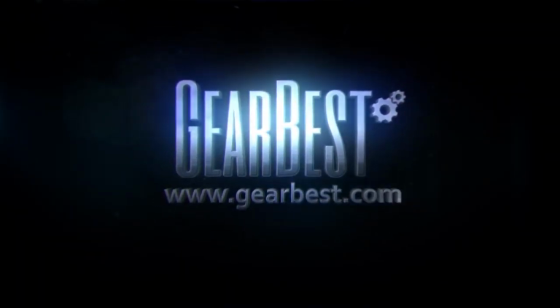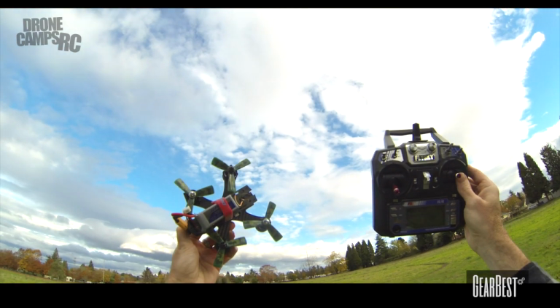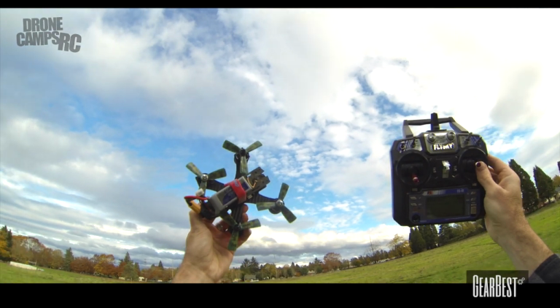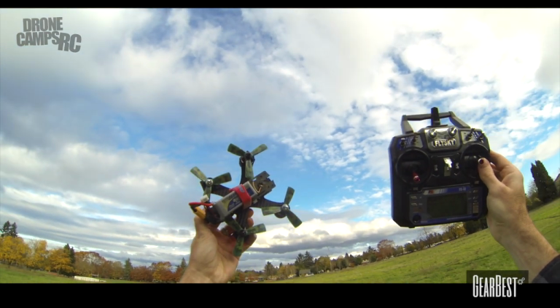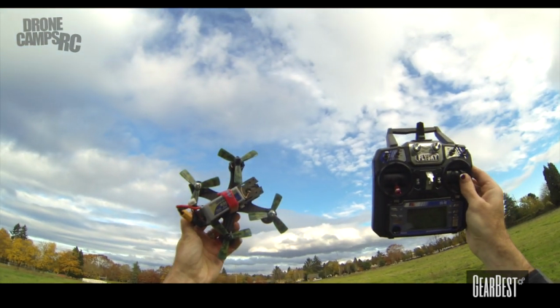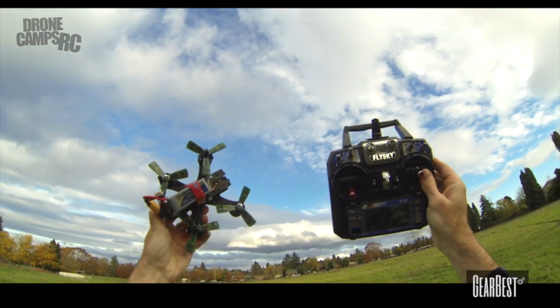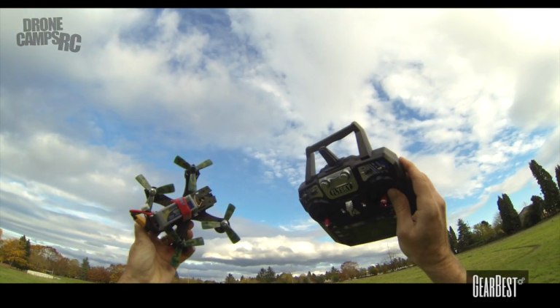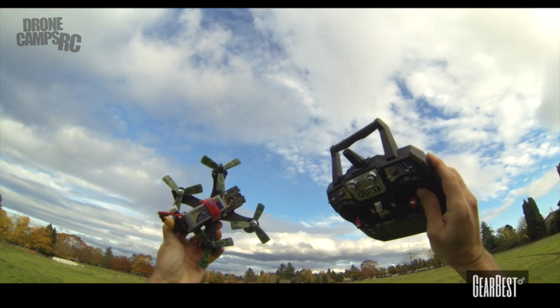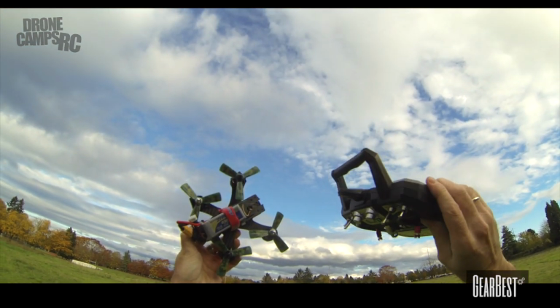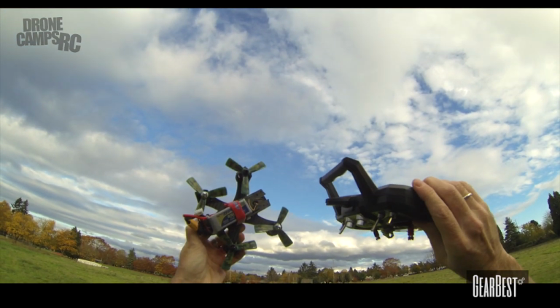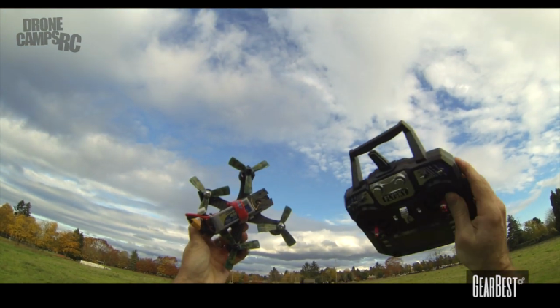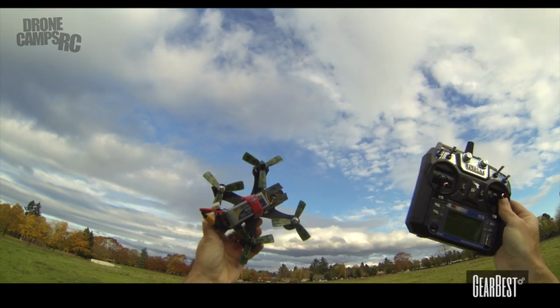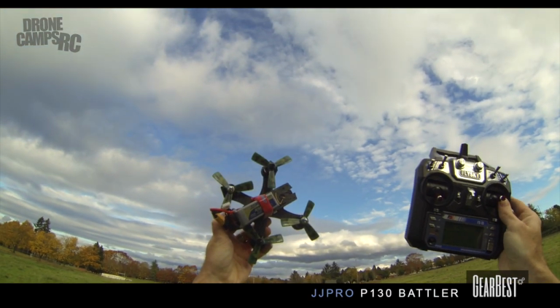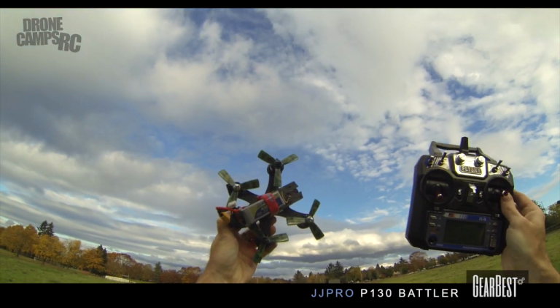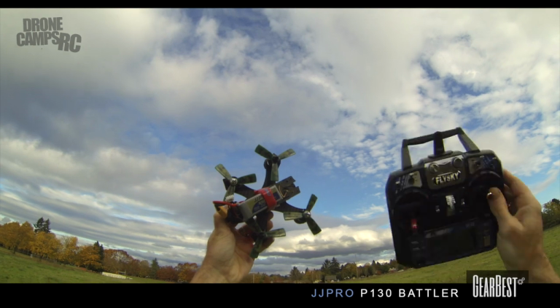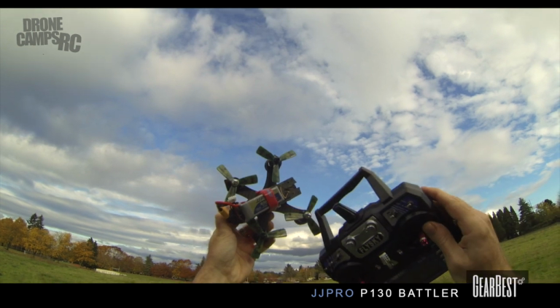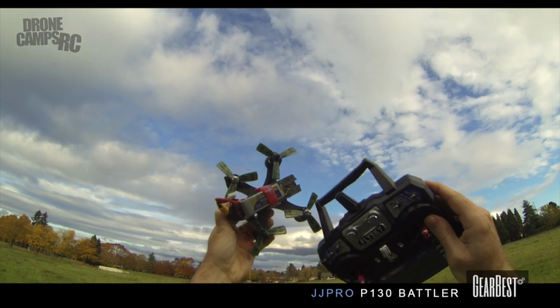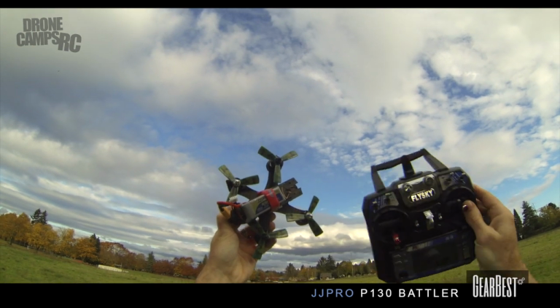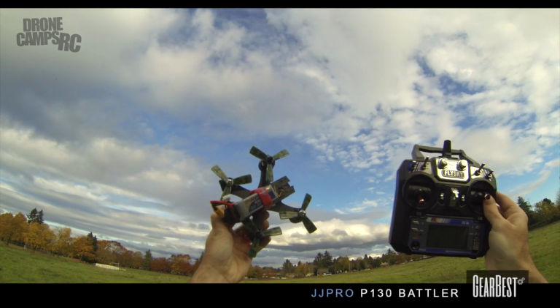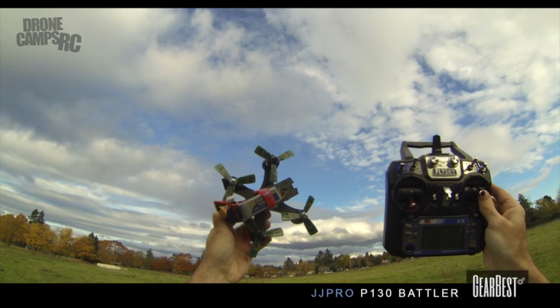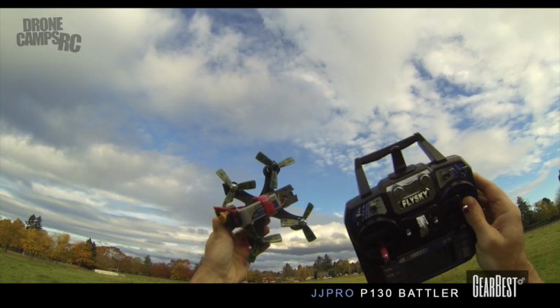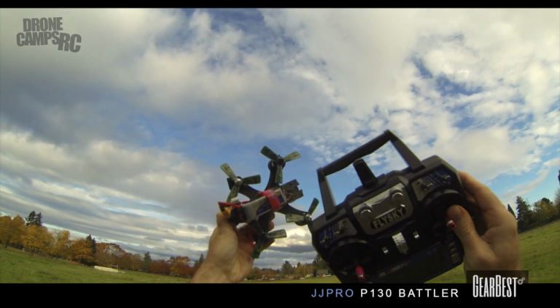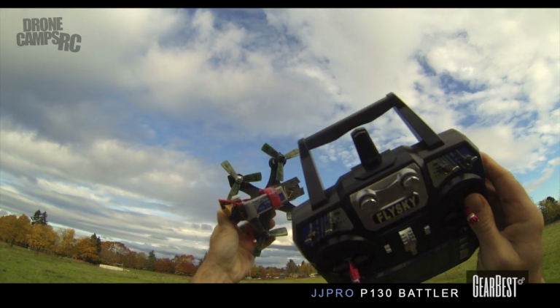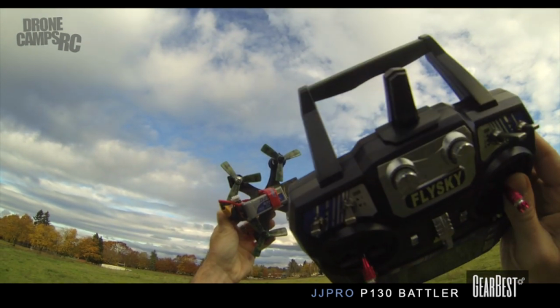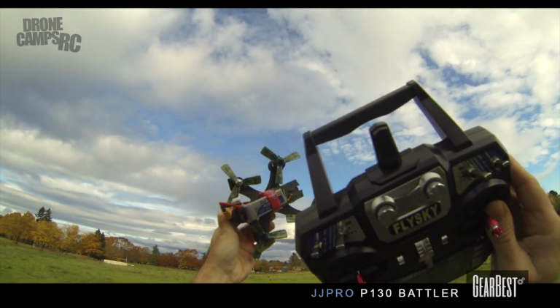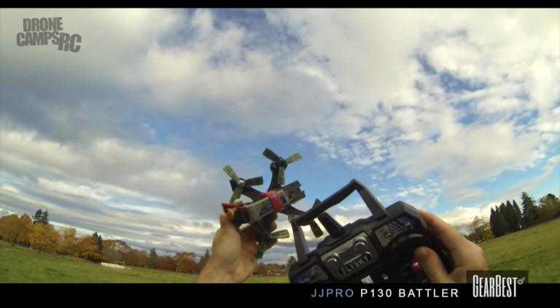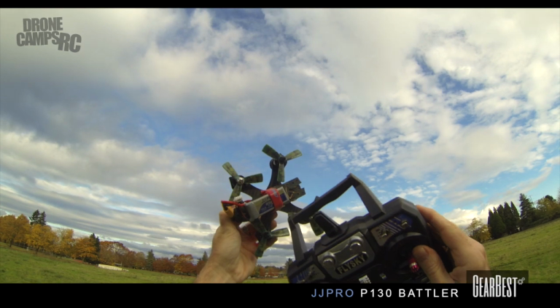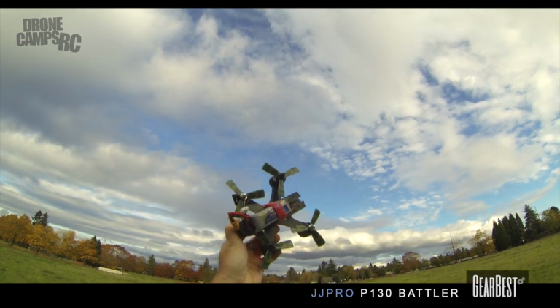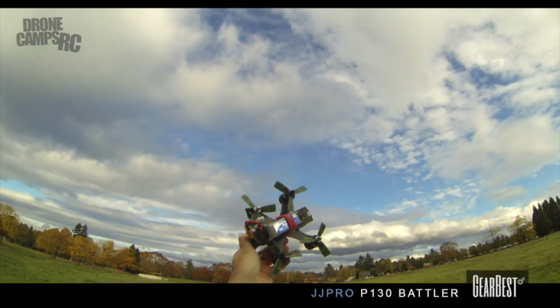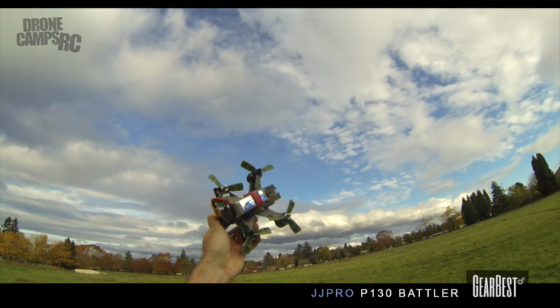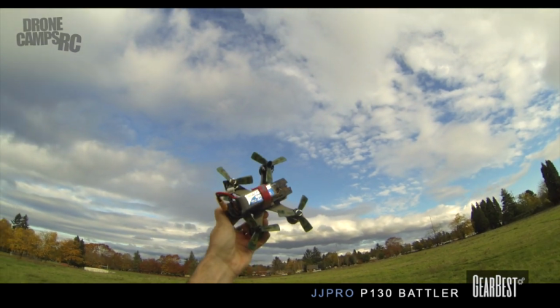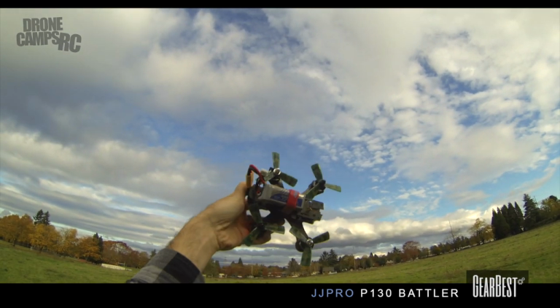Hey guys, how's it going? I'm Justin Davis from Drone Camps RC. Today I have something new for you and we're going to talk about this real quick before we go out and fly it. This is the JJ Pro P130 Battler.